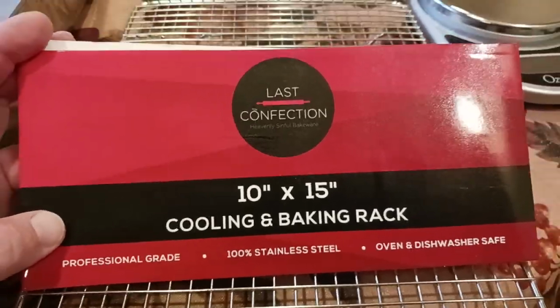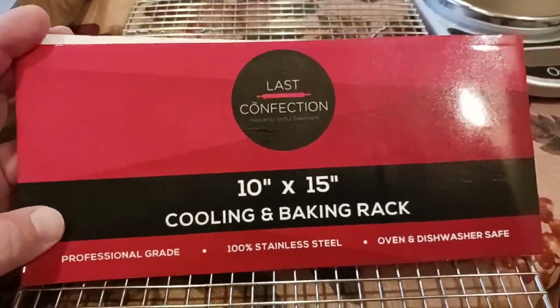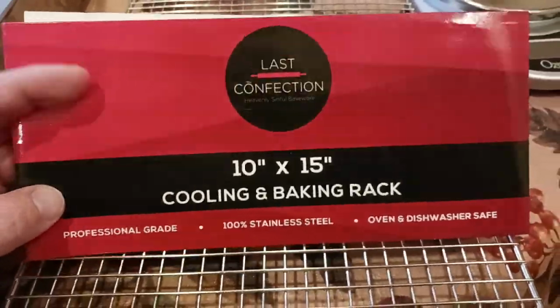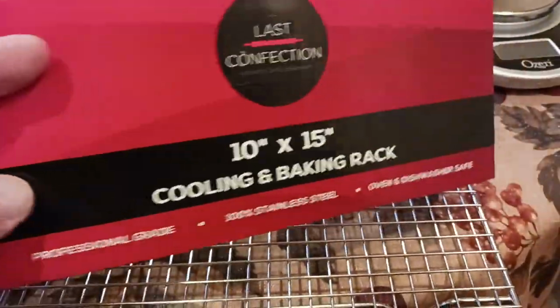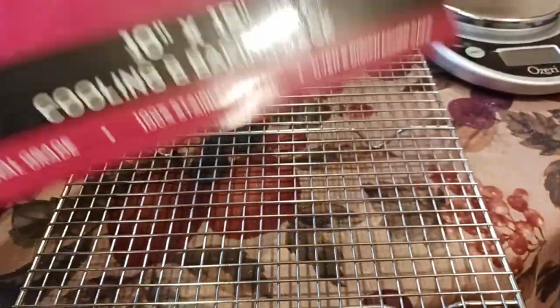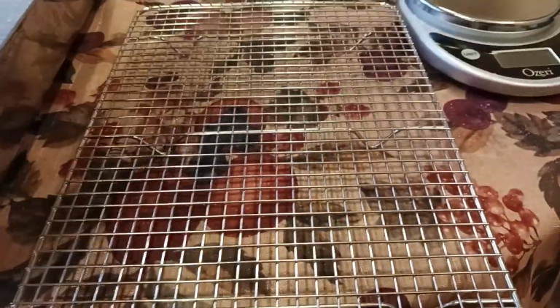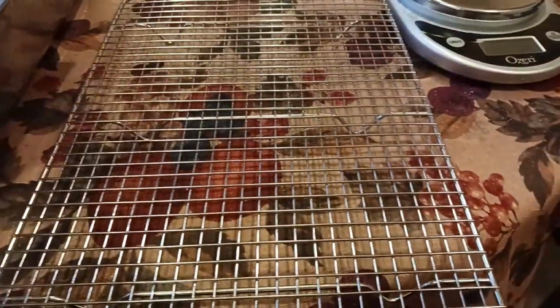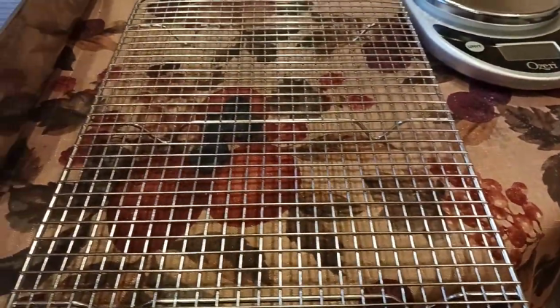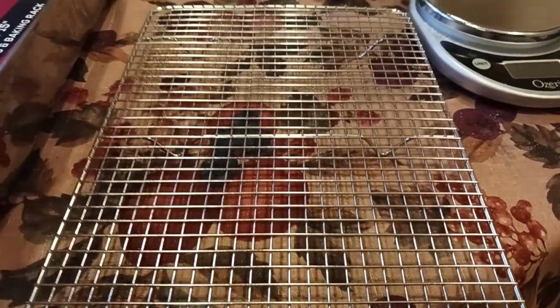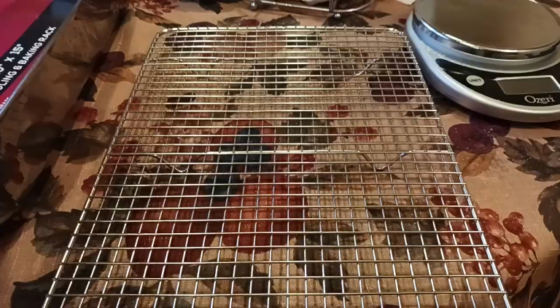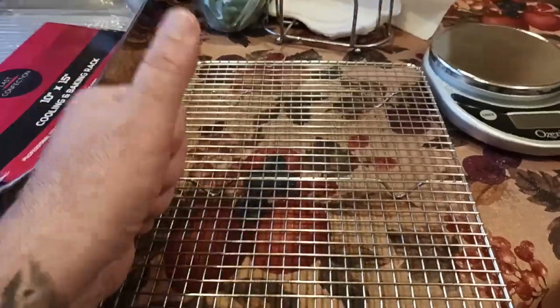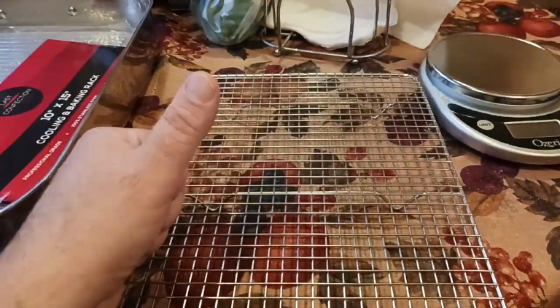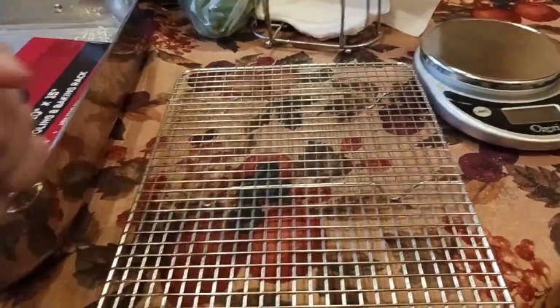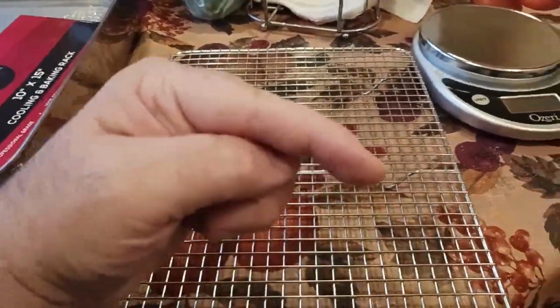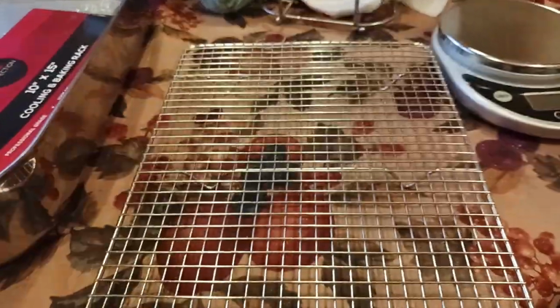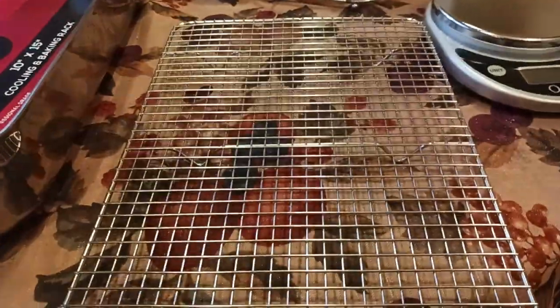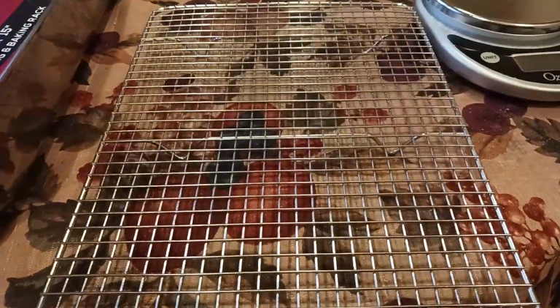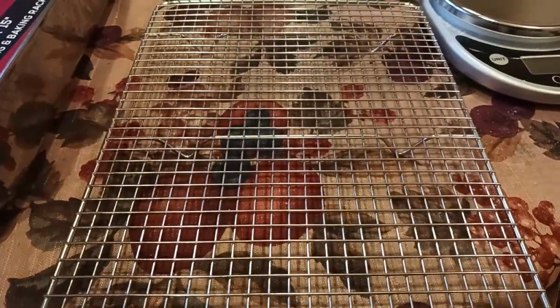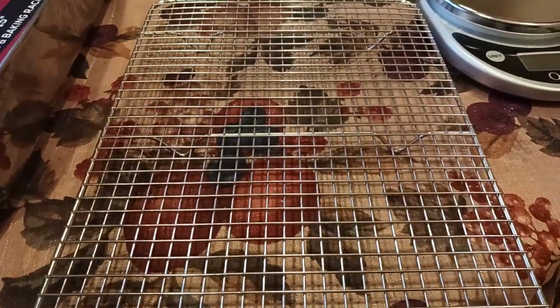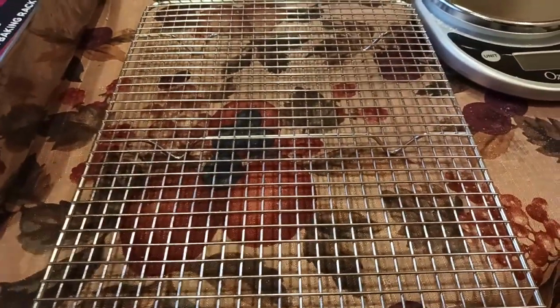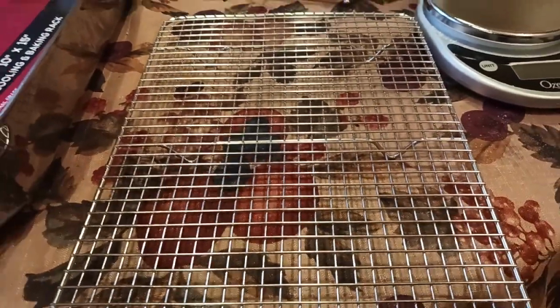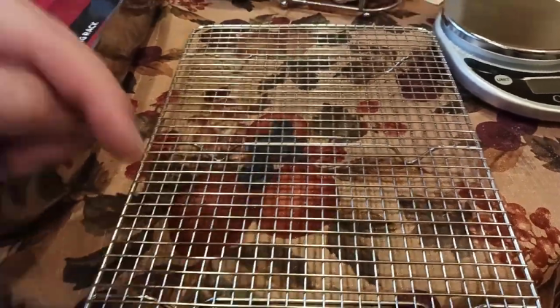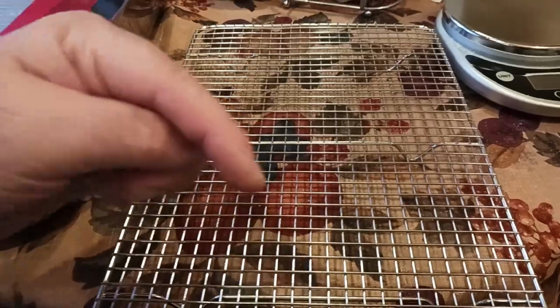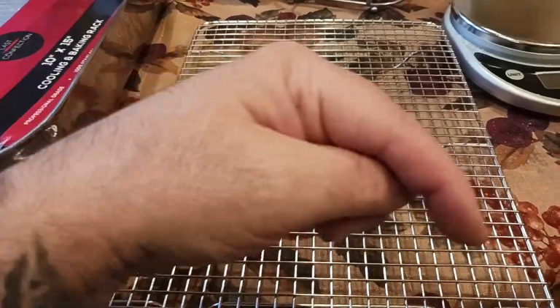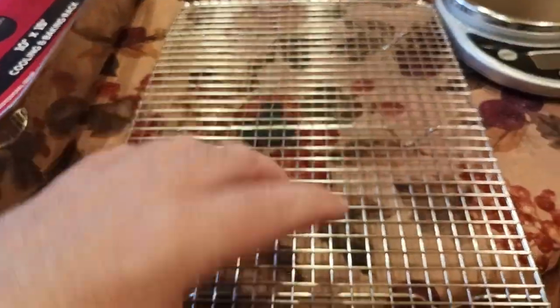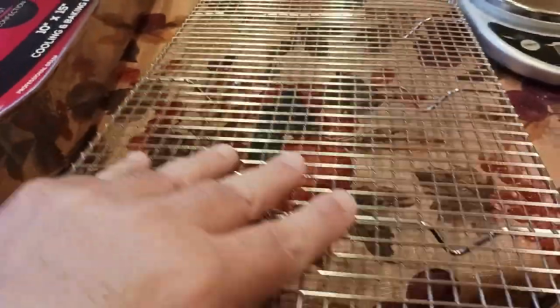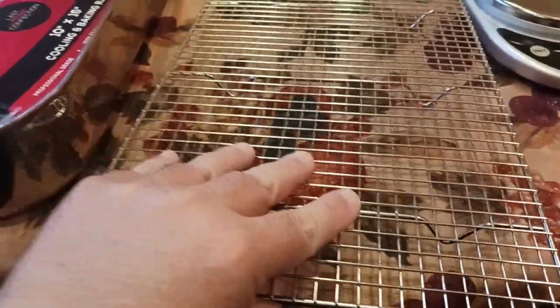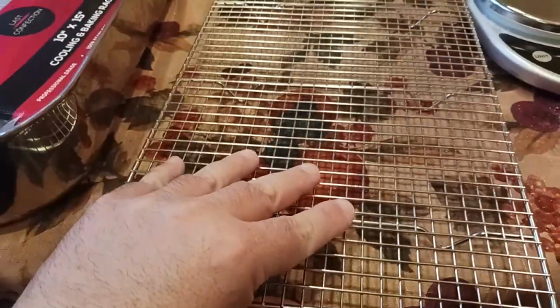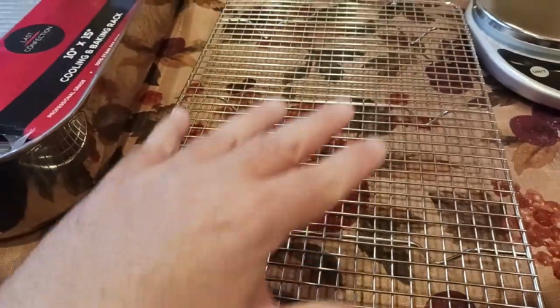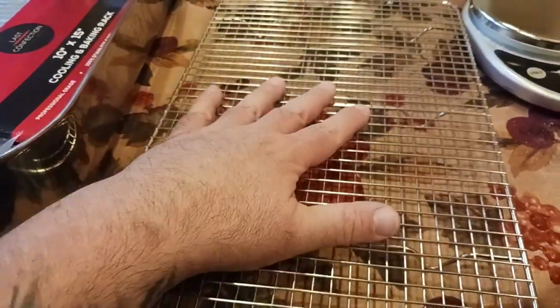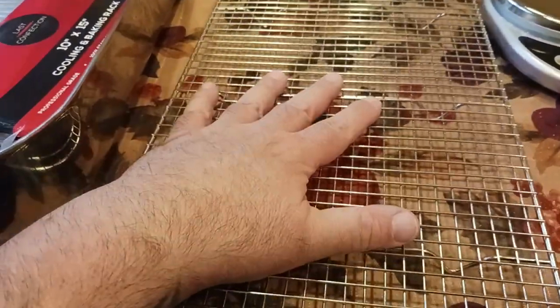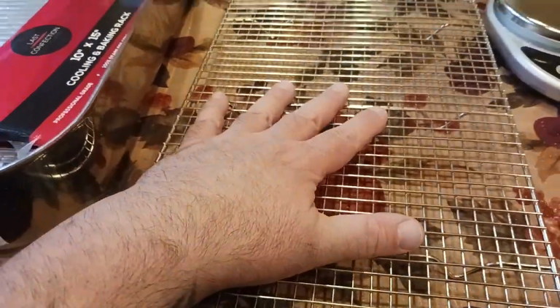If you're going to buy a cooling rack for the holidays — Thanksgiving dinner, turkeys, whatever — hit that like button and hit the subscribe button if you like what you're seeing. Check out the description section below for a link to this; one of the better links that I could find.